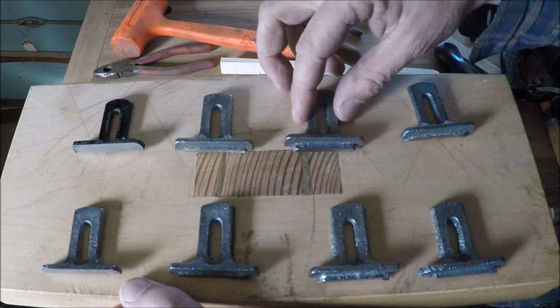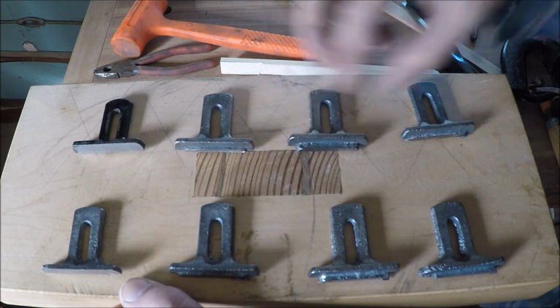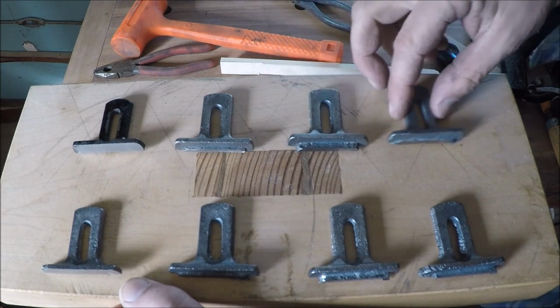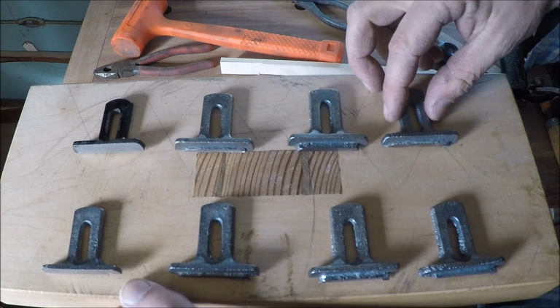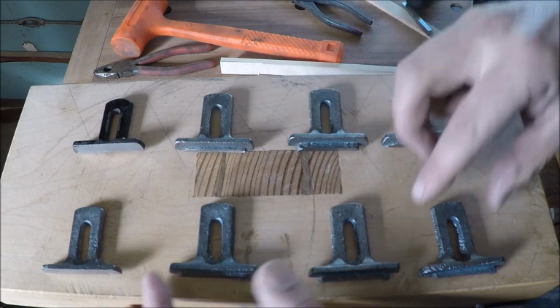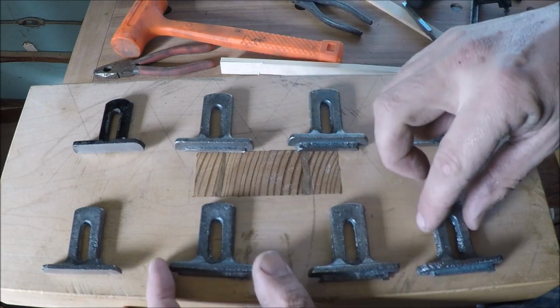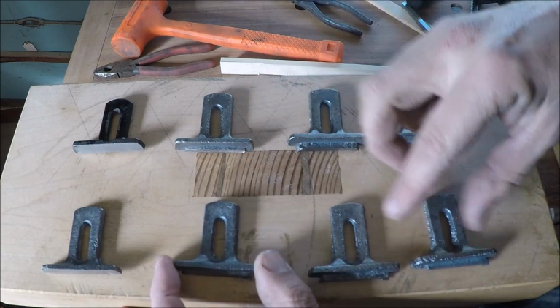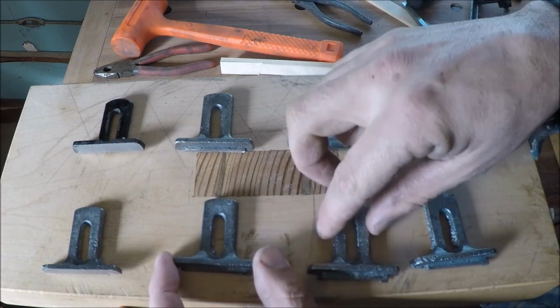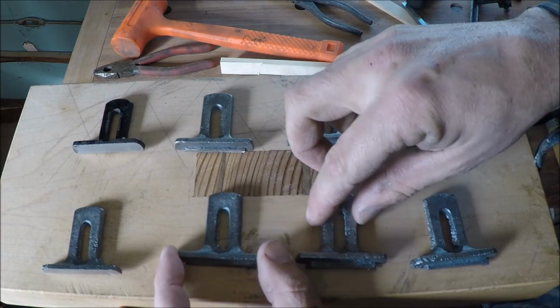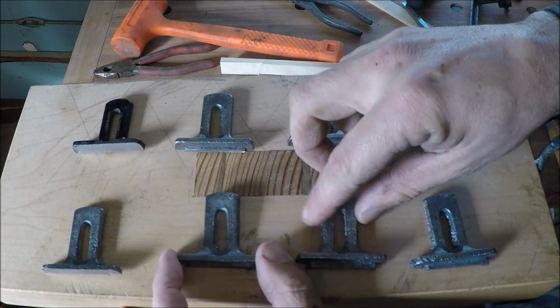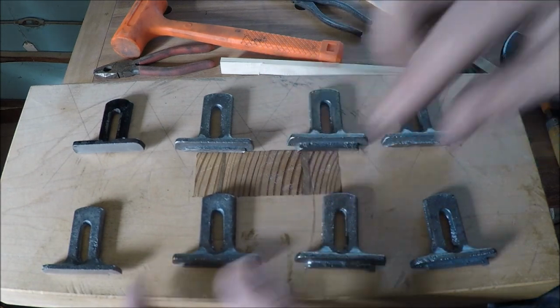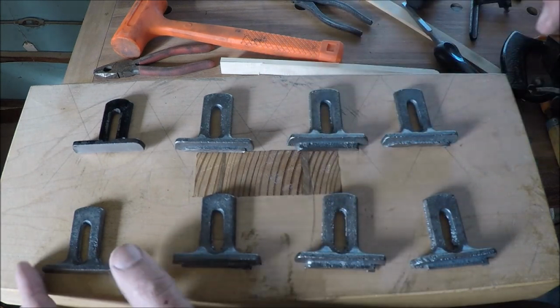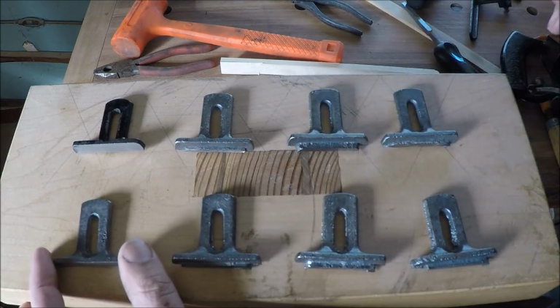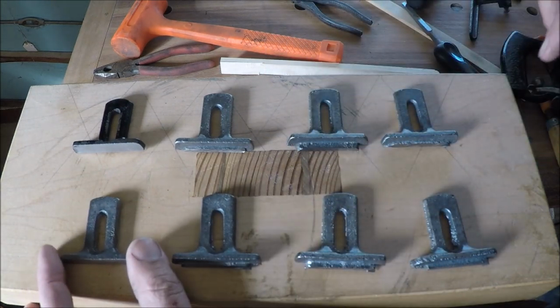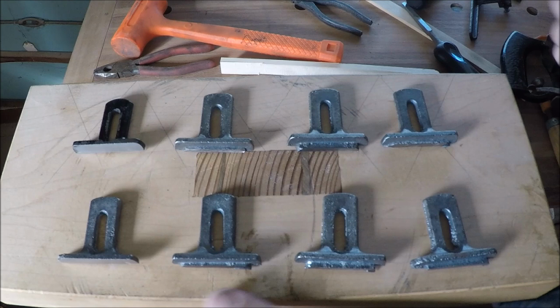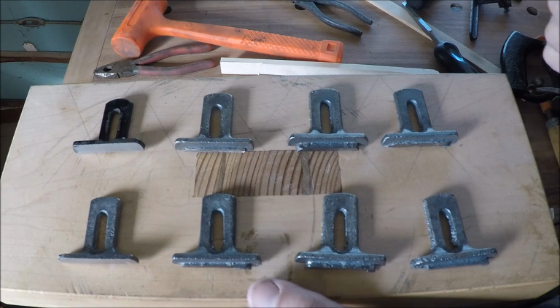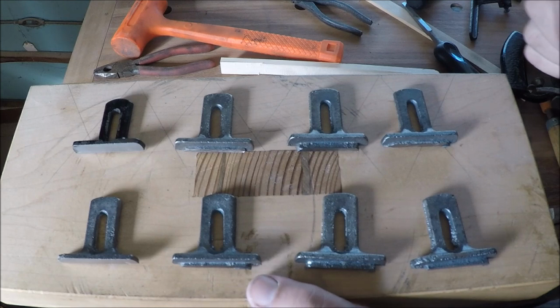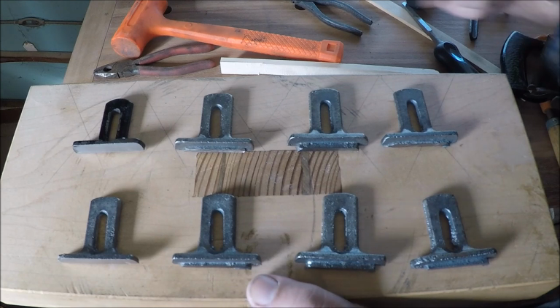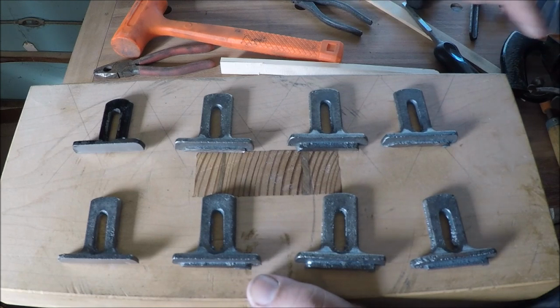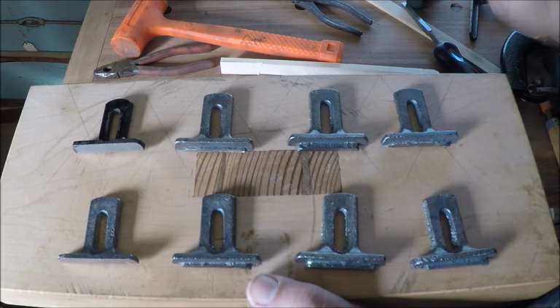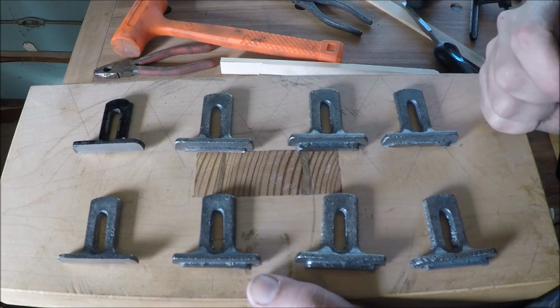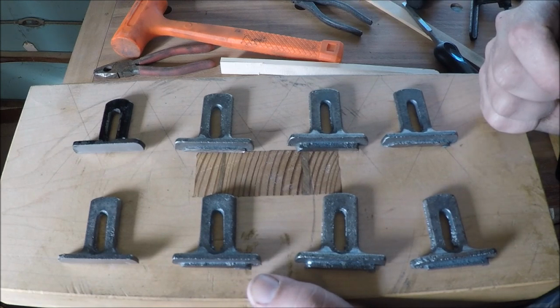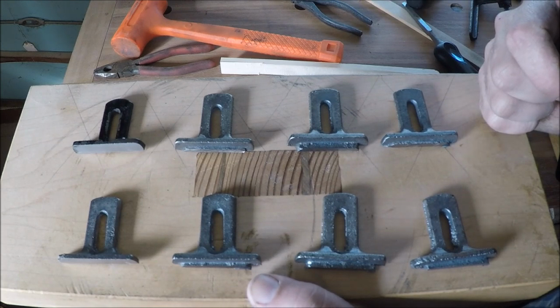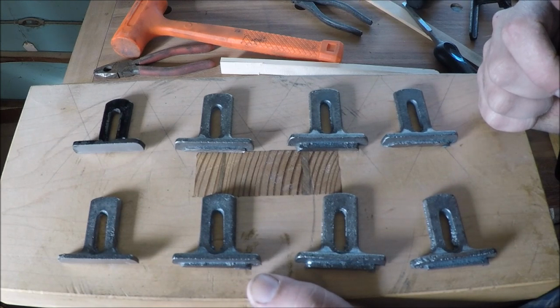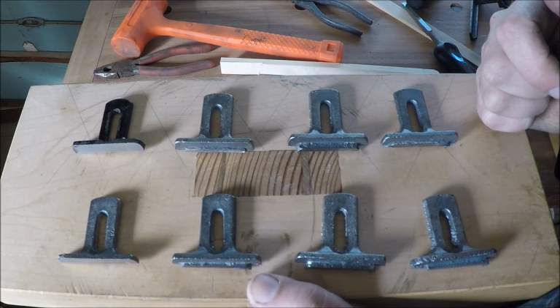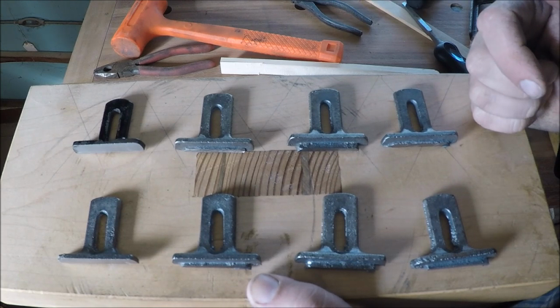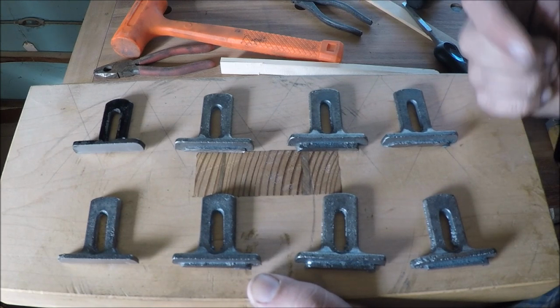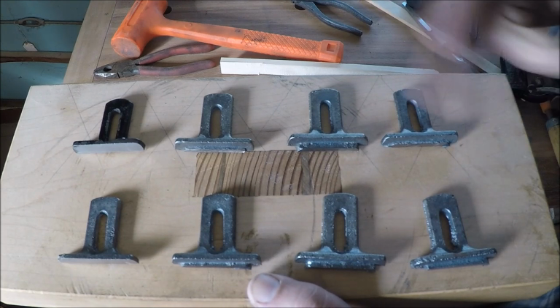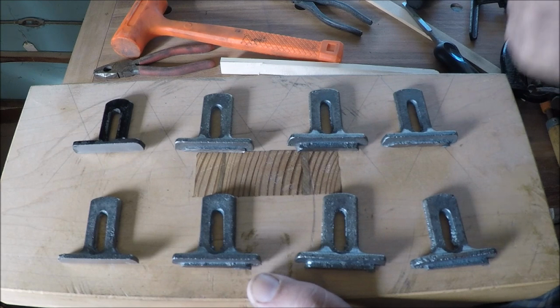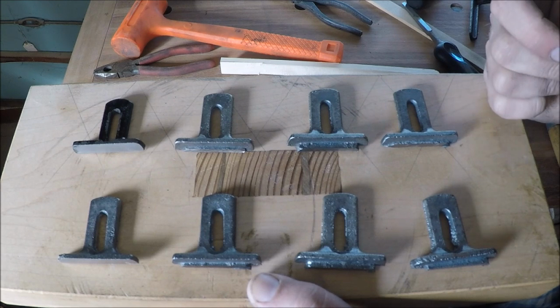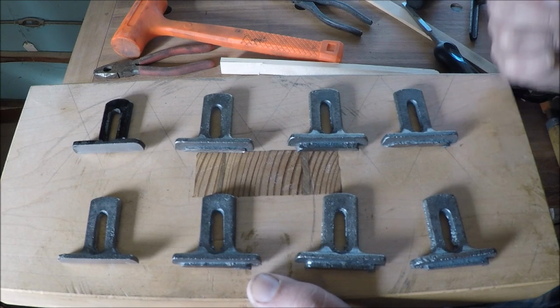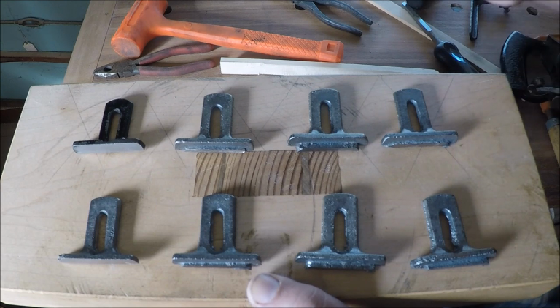Clark Easterling — he runs a foundry back east — offered to maybe do the castings, so I sent him the pattern and he sent me seven samples.